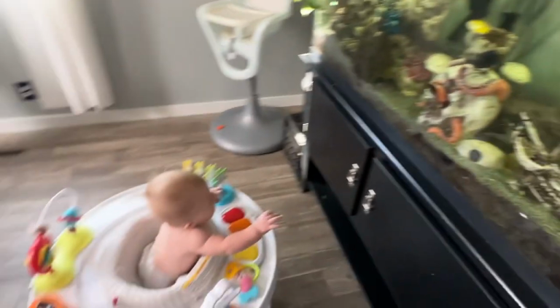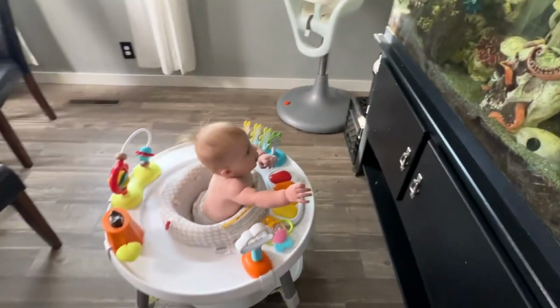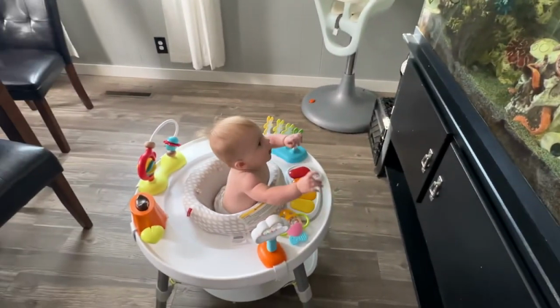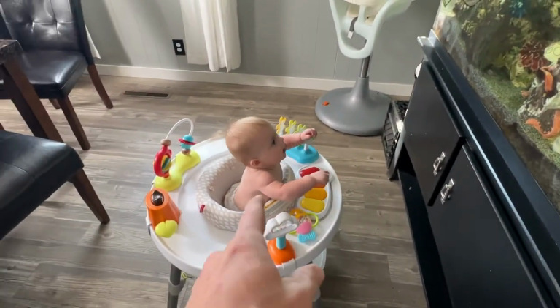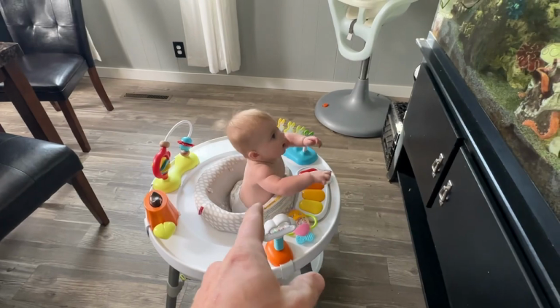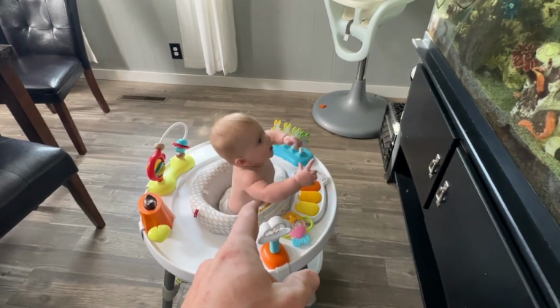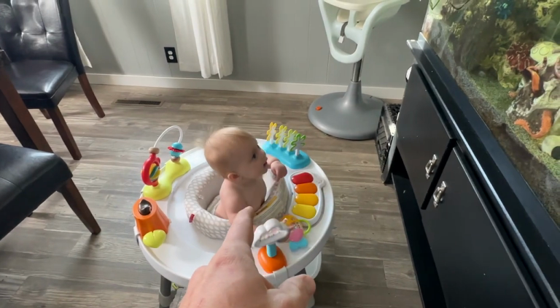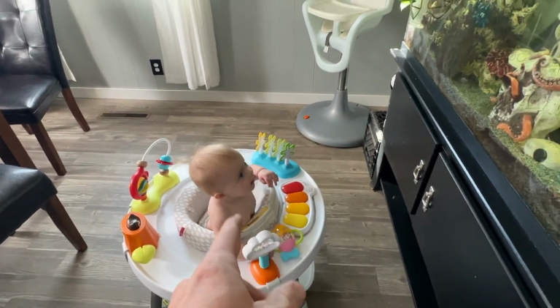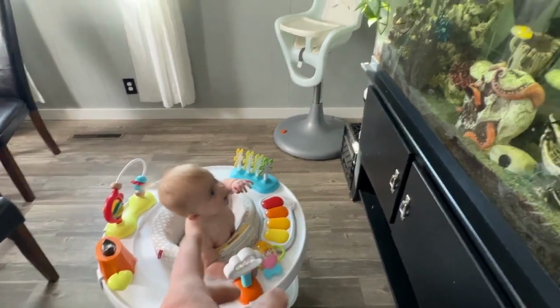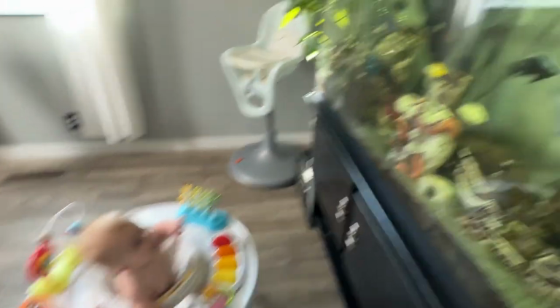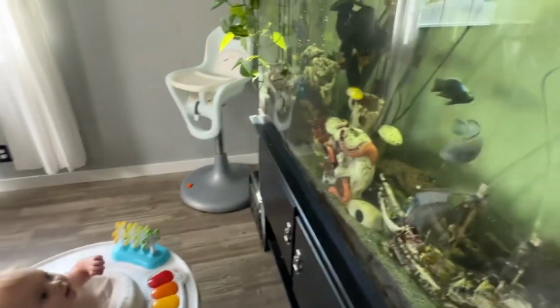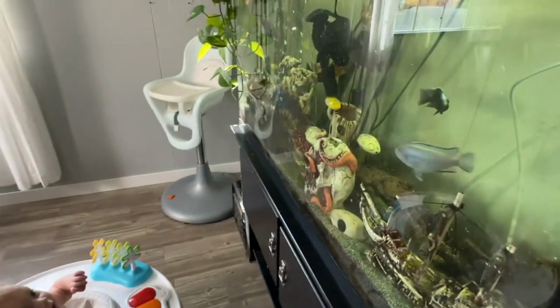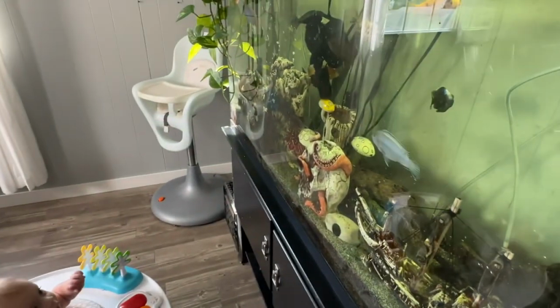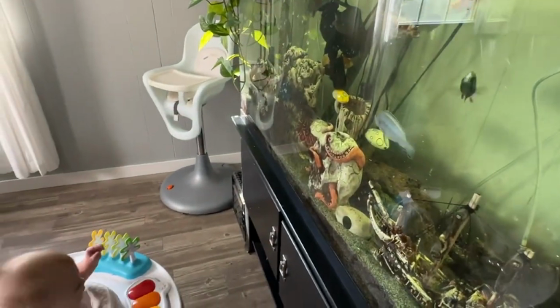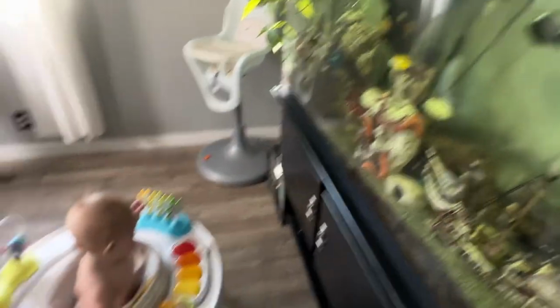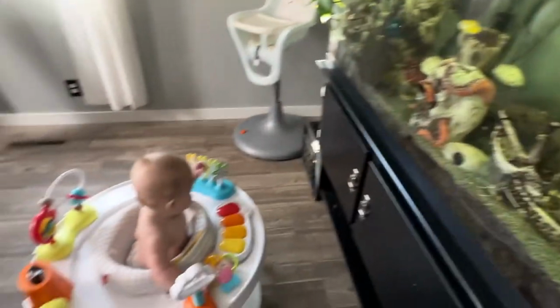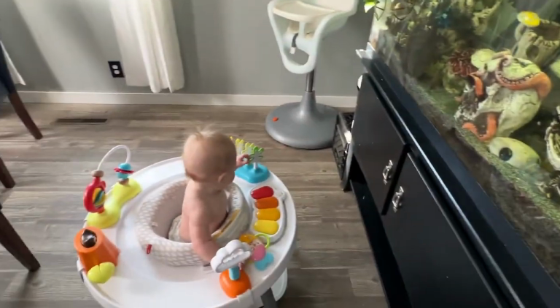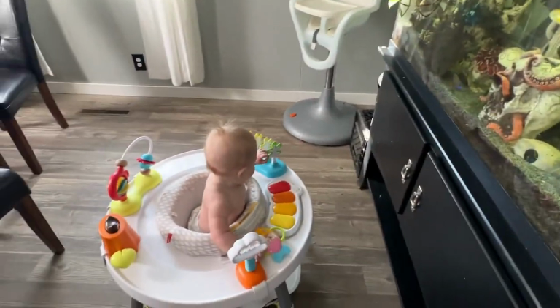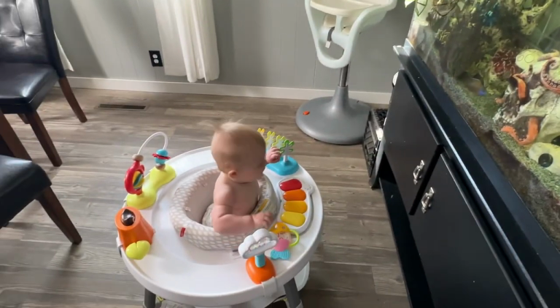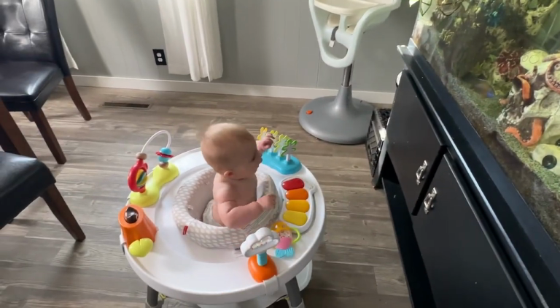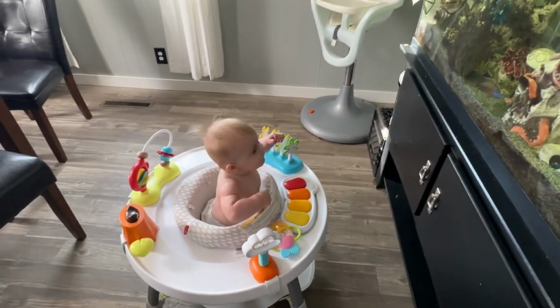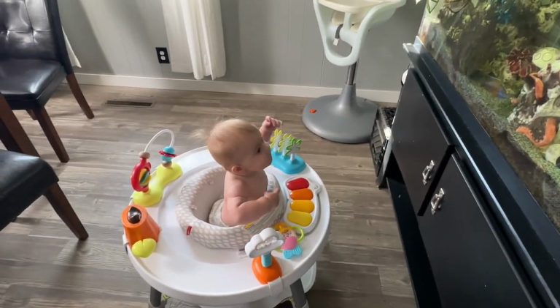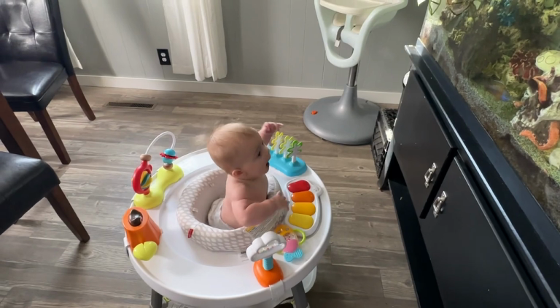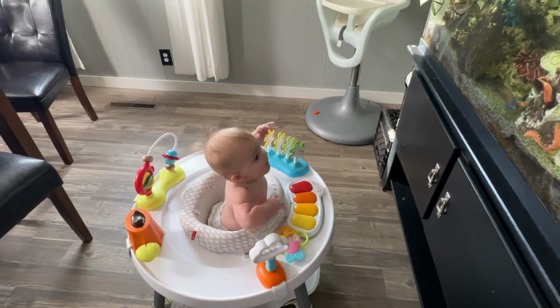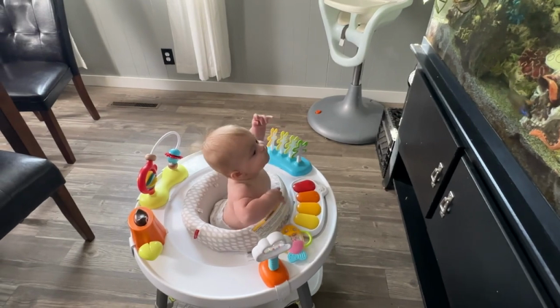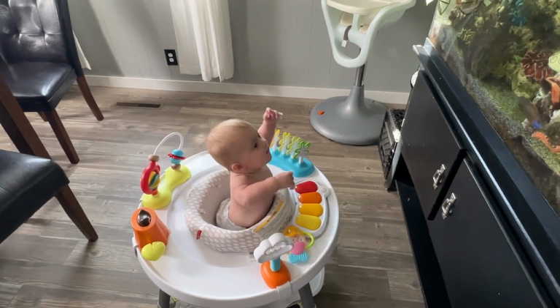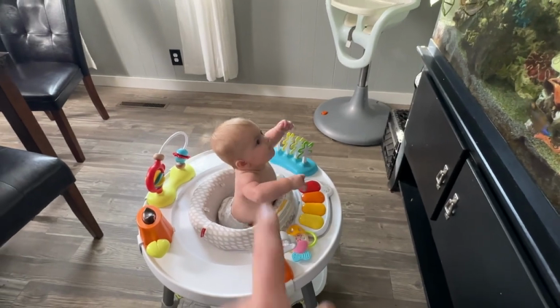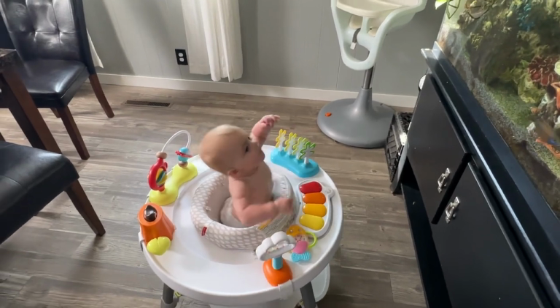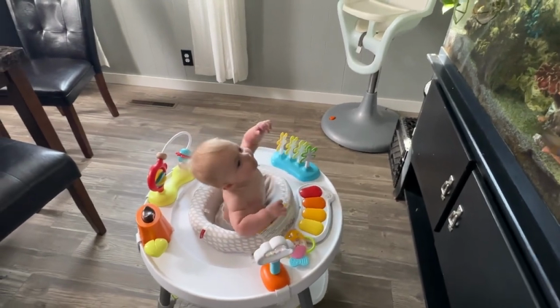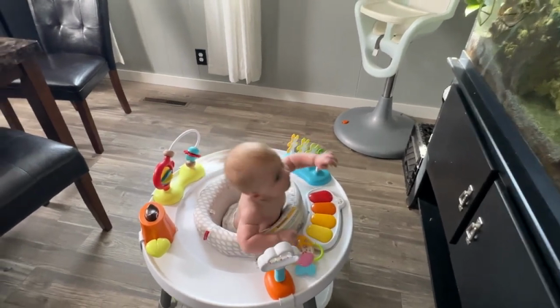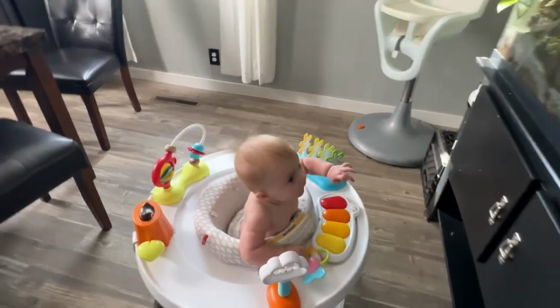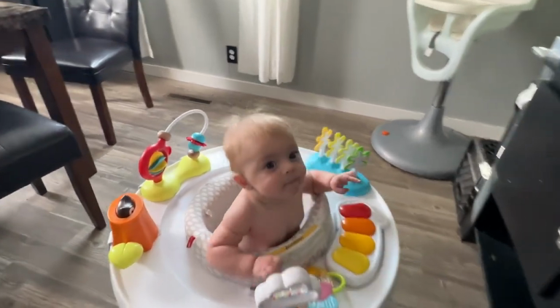Cozy's getting really excited — she loves watching us feed the fish. But now we're going to hang out with Cozy and get Cozy fed. What do you think?